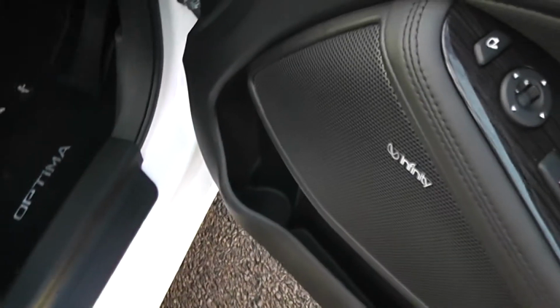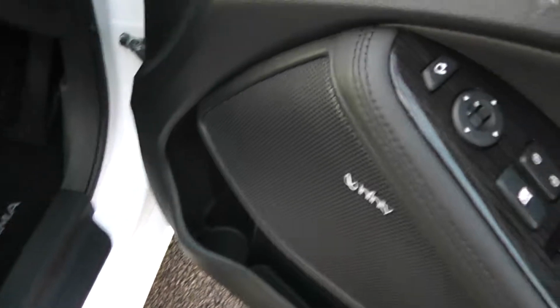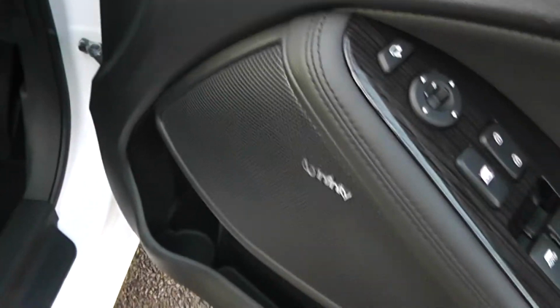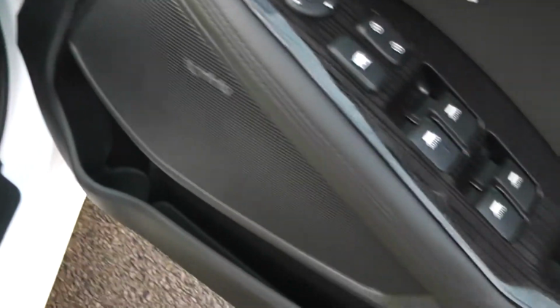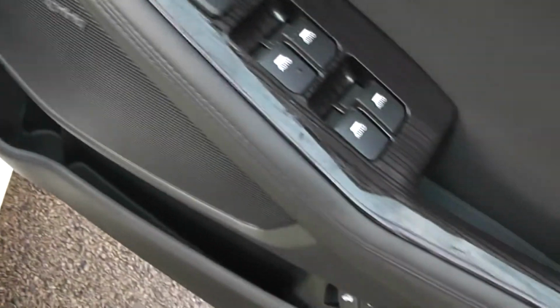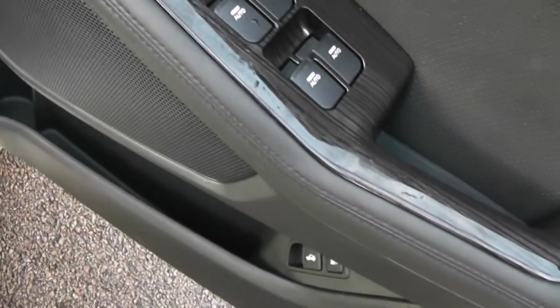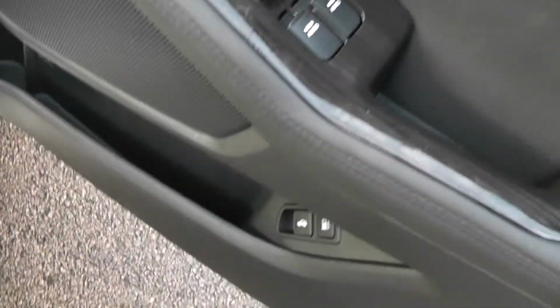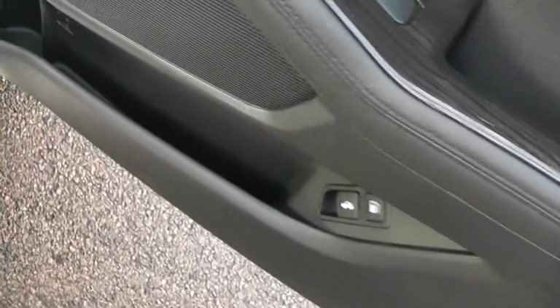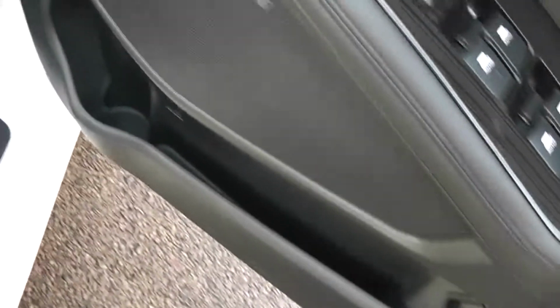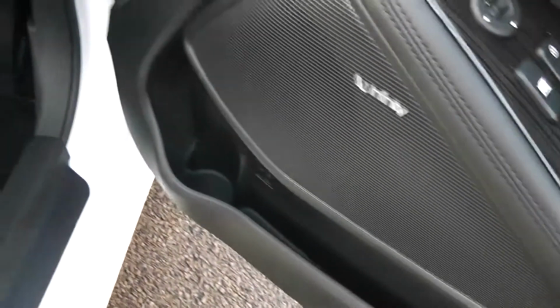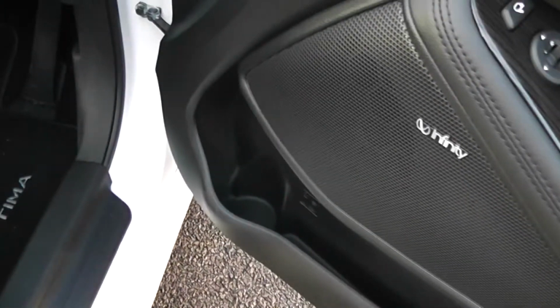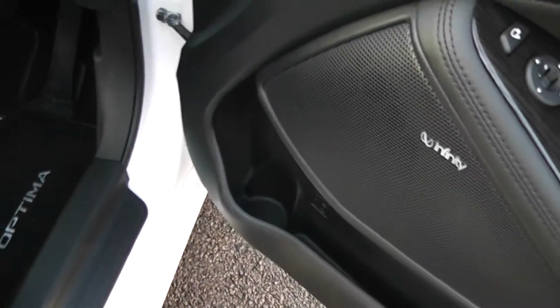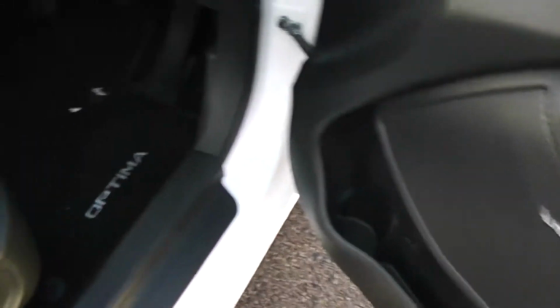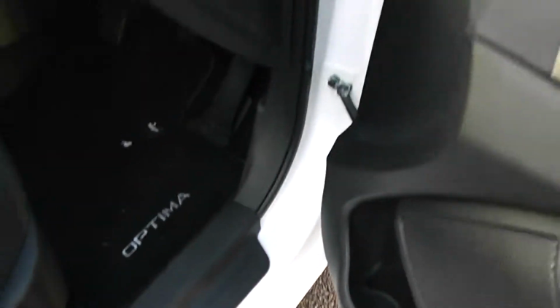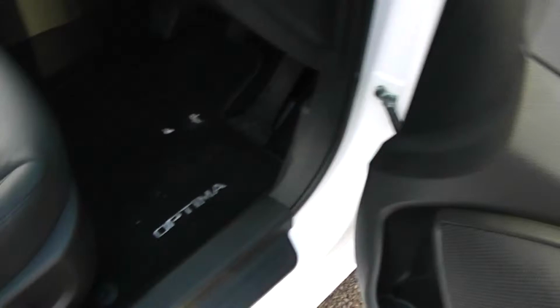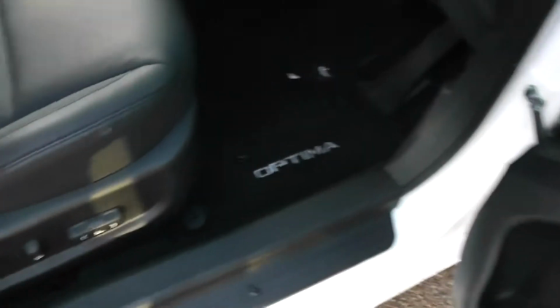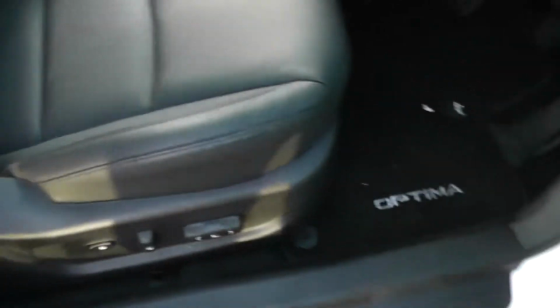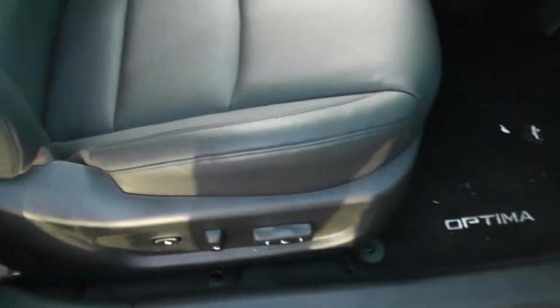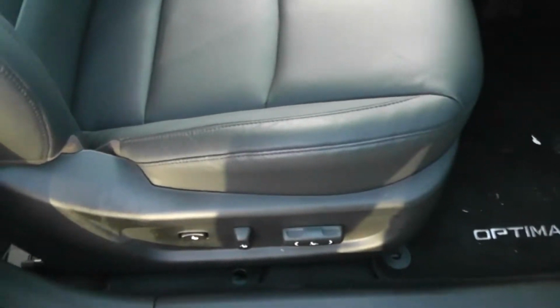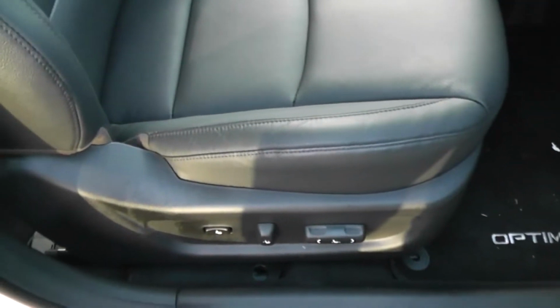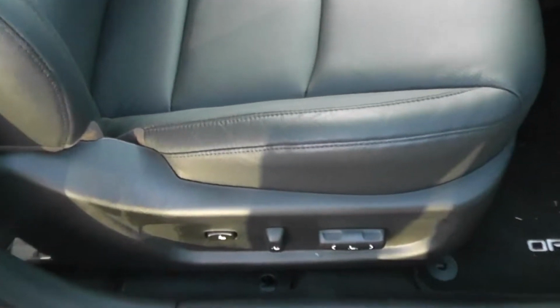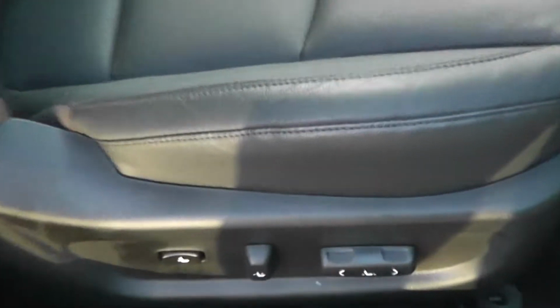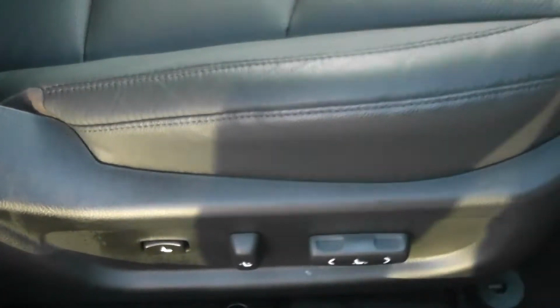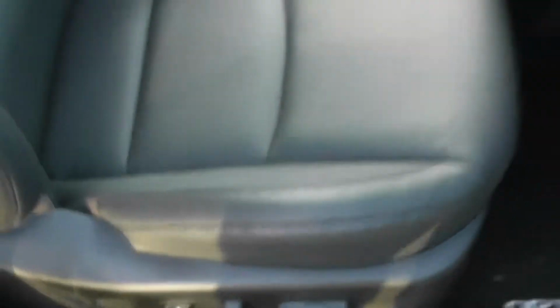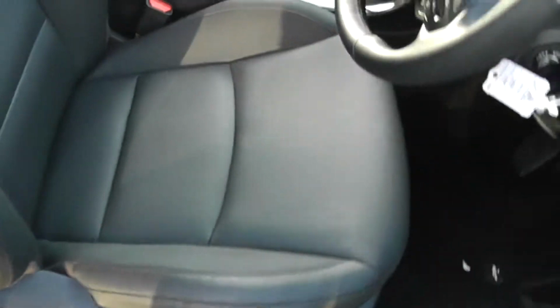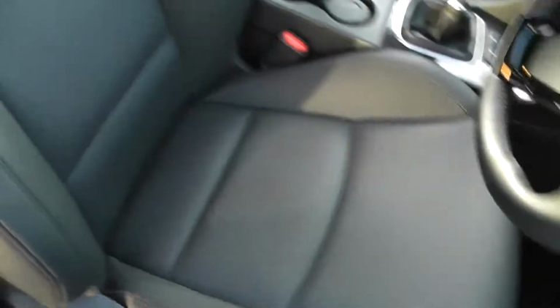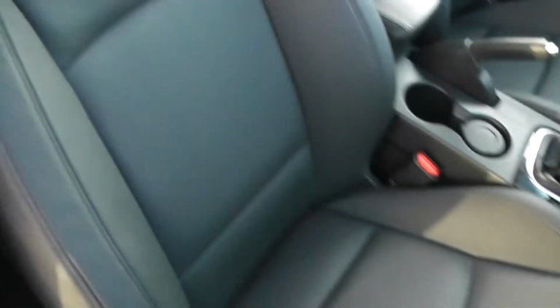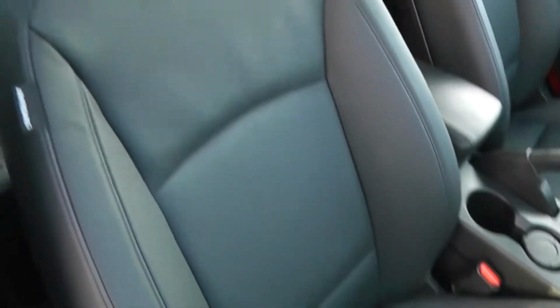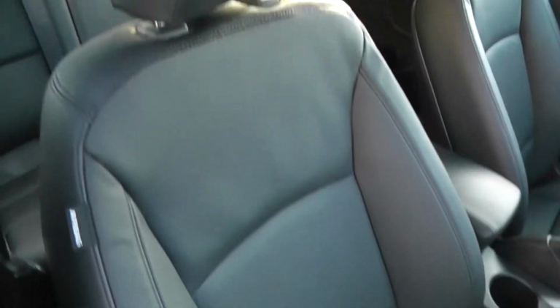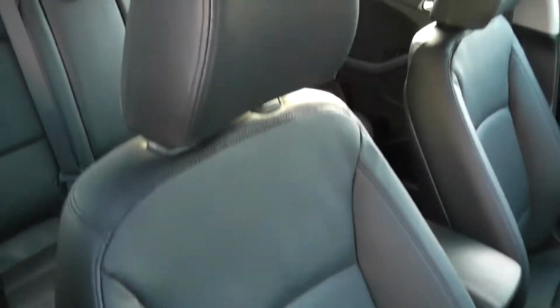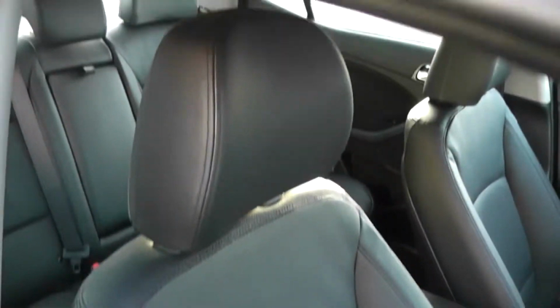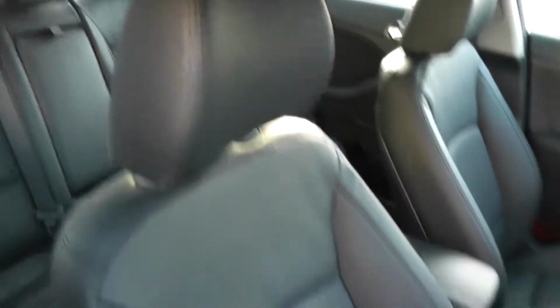We've got the Infinity speakers — it's a great sound system in this car. Storage in the door cards again. We've got a fully electrically adjustable driver's seat and full black leather interior with an airbag inside the driver's seat for added safety.